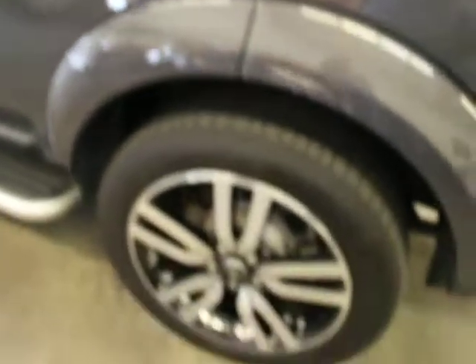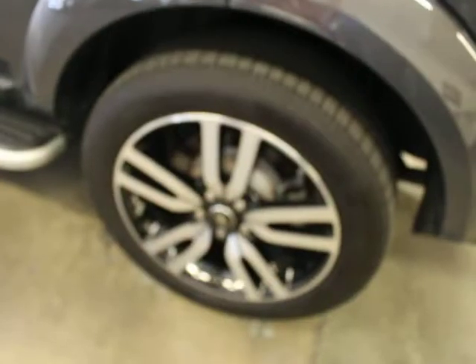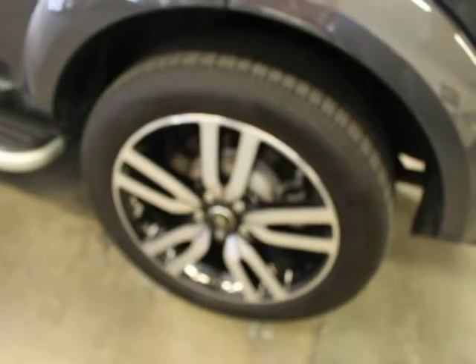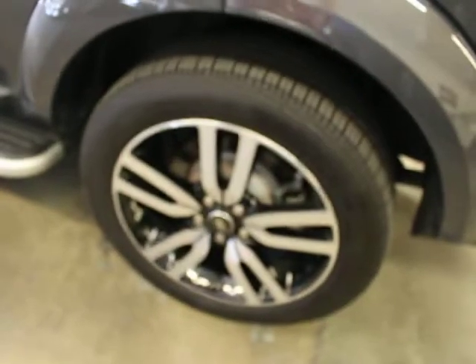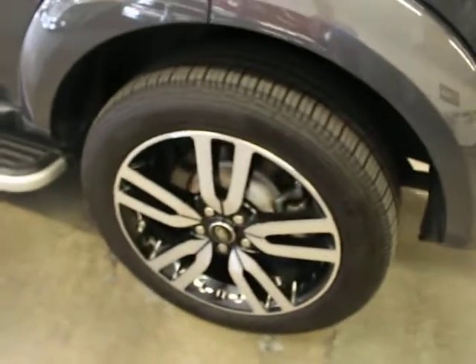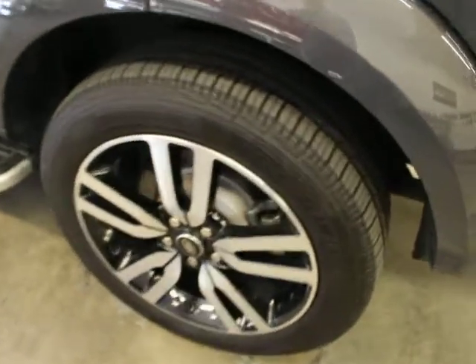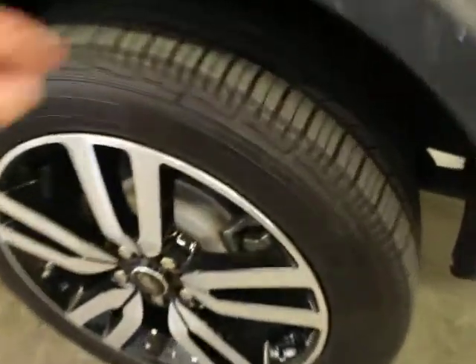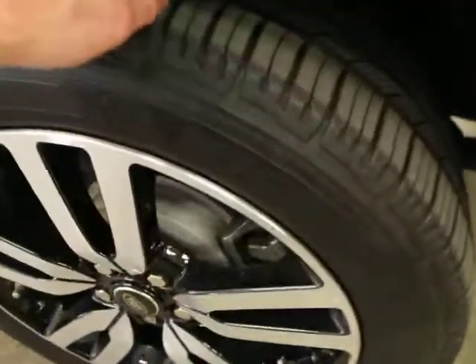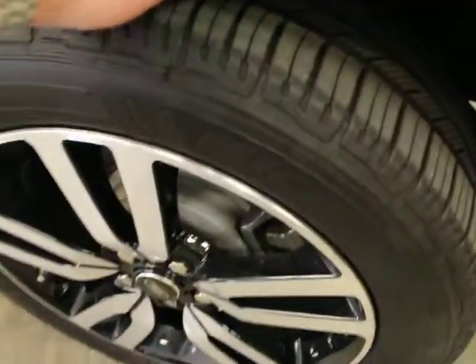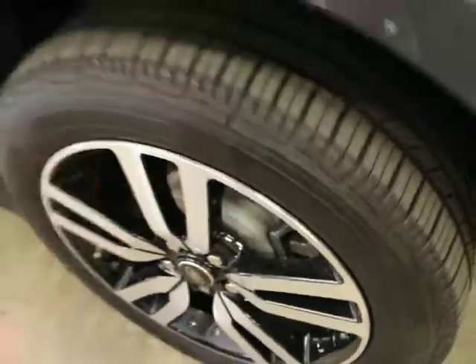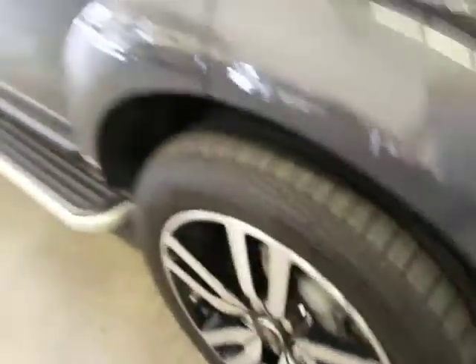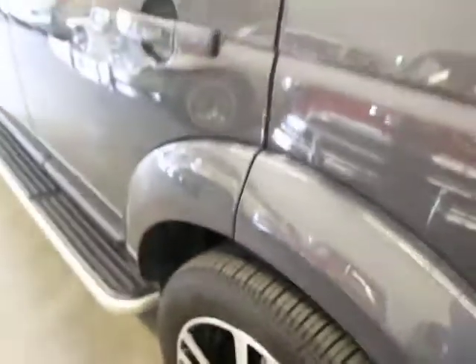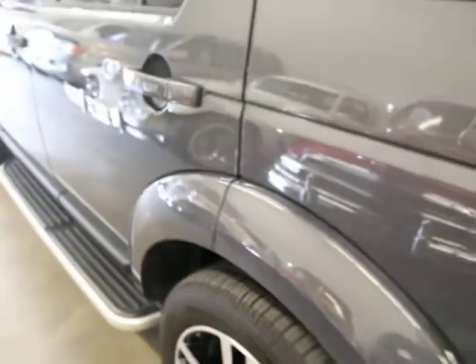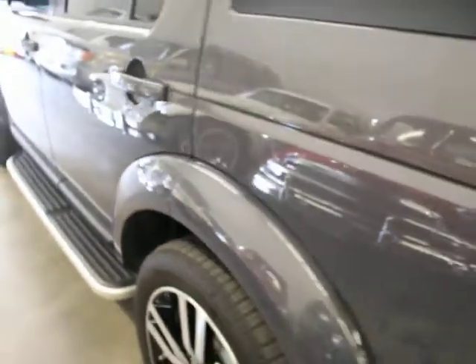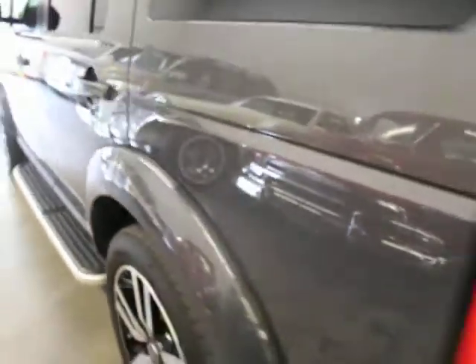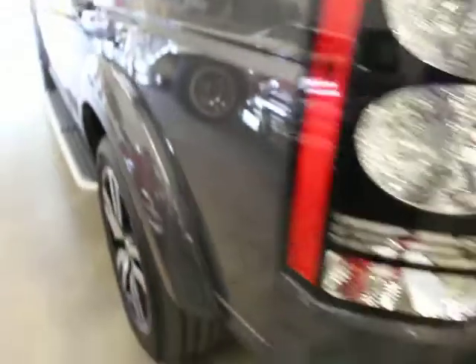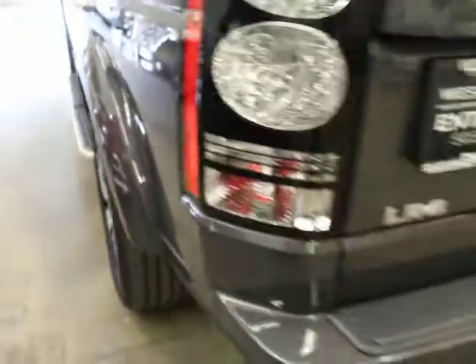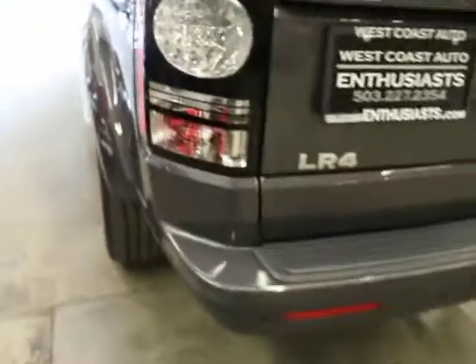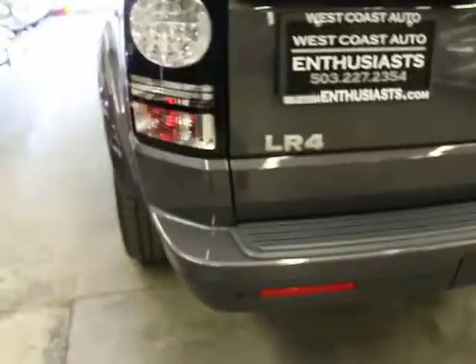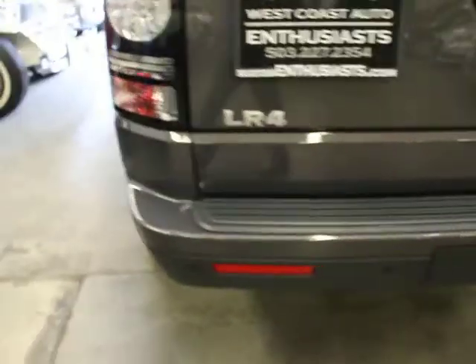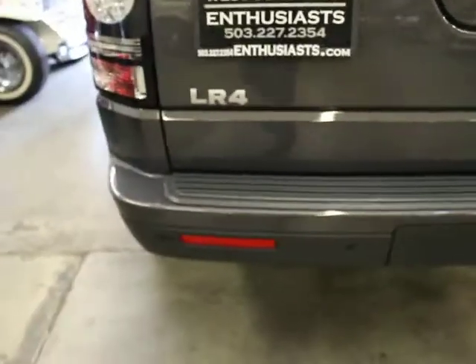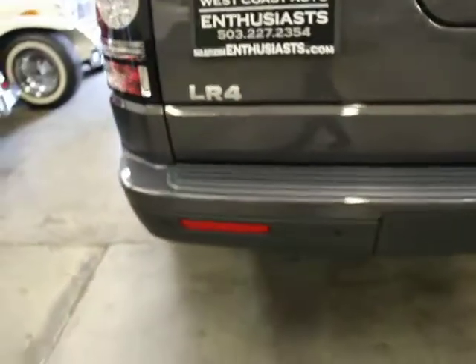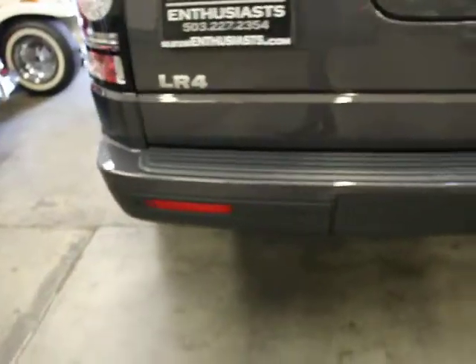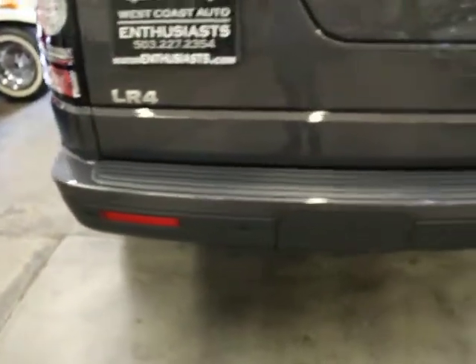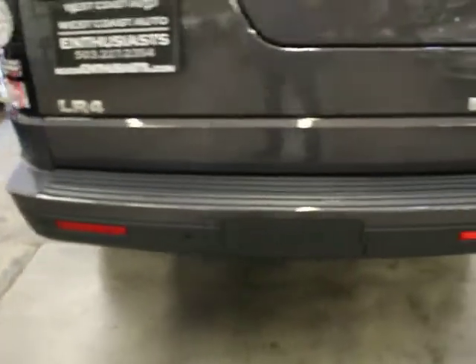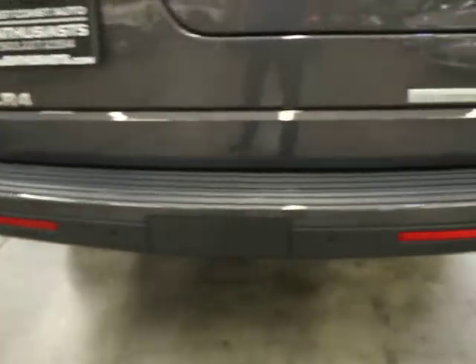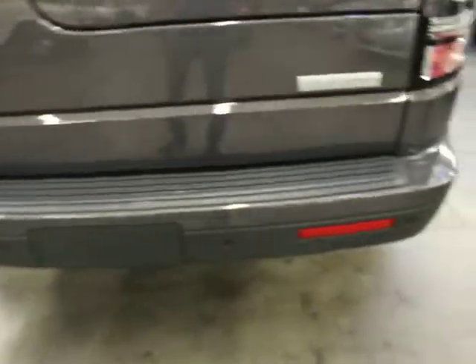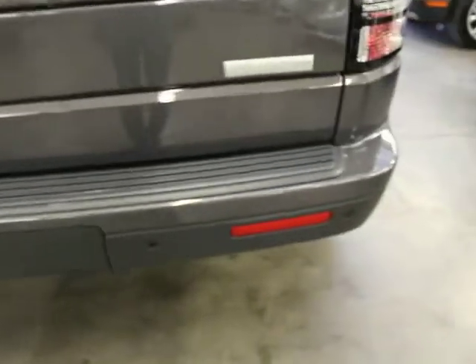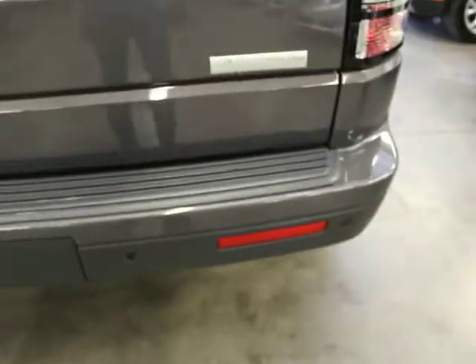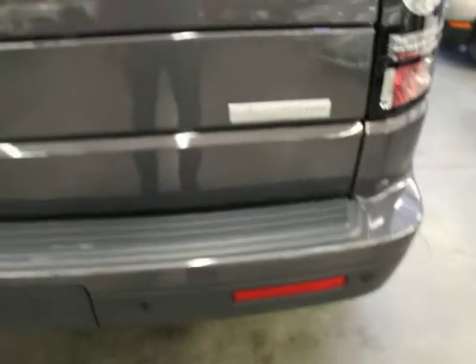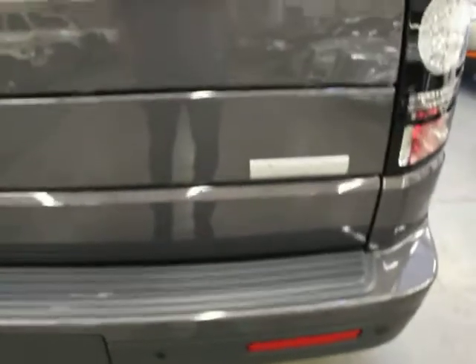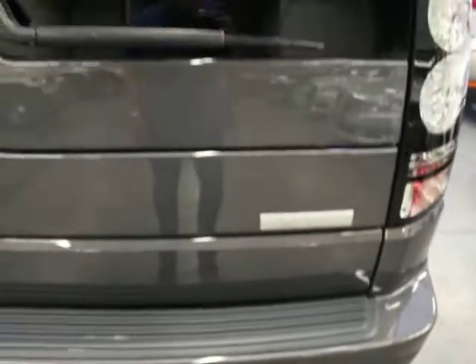Back wheel, no curb rash. Tires are probably 70%. The back is clean — I don't see any damage or any marks on the back.